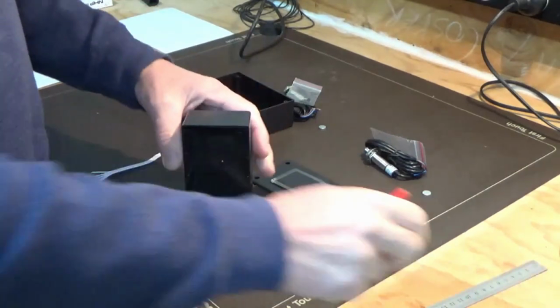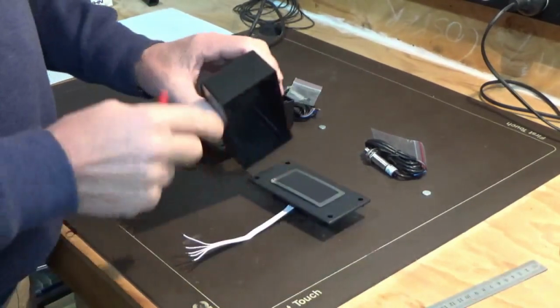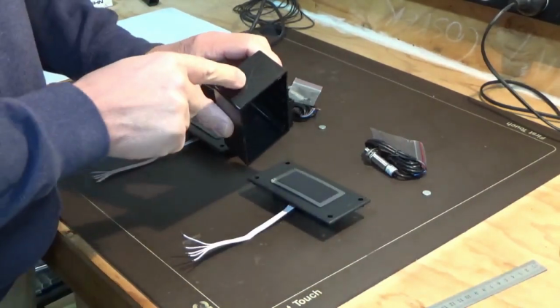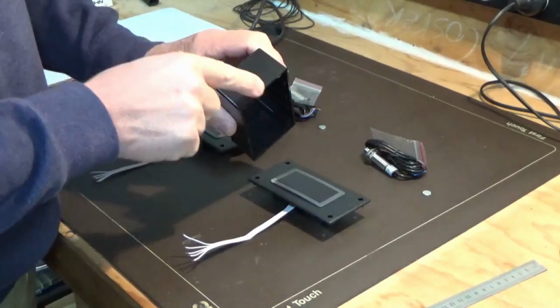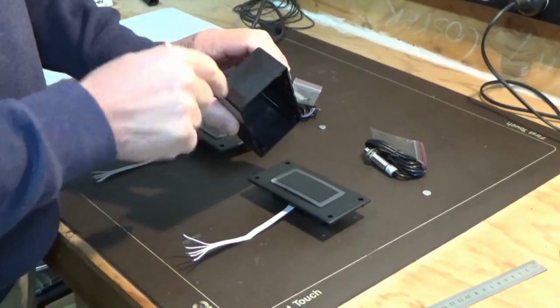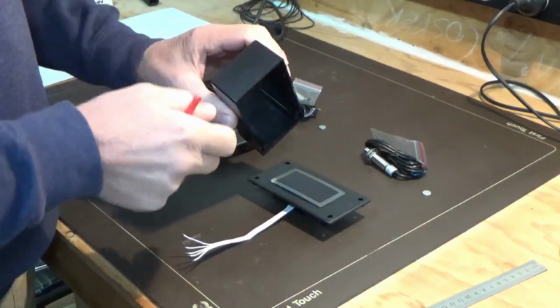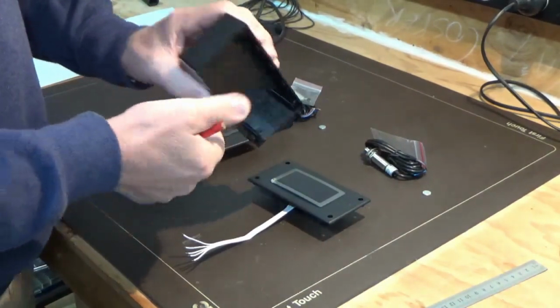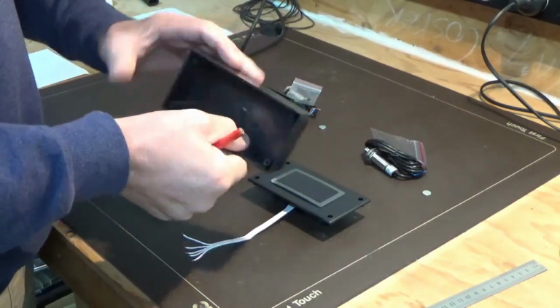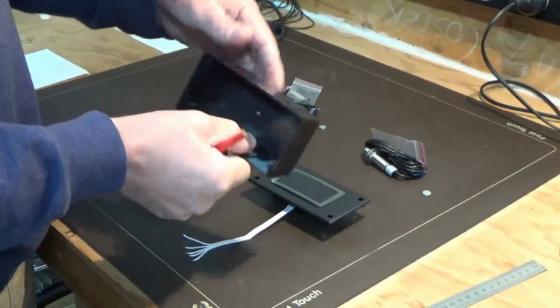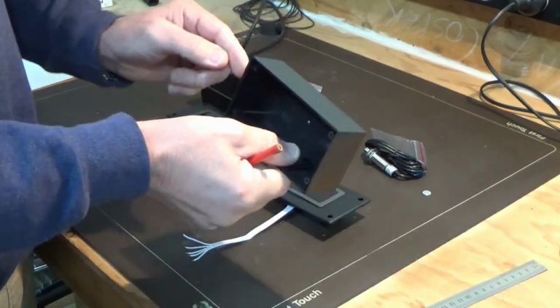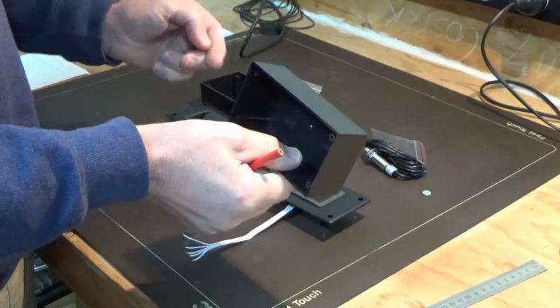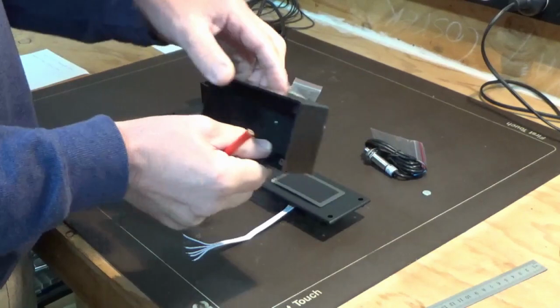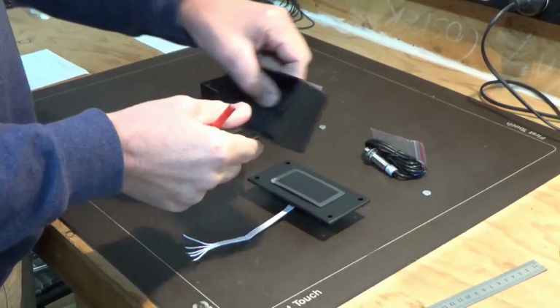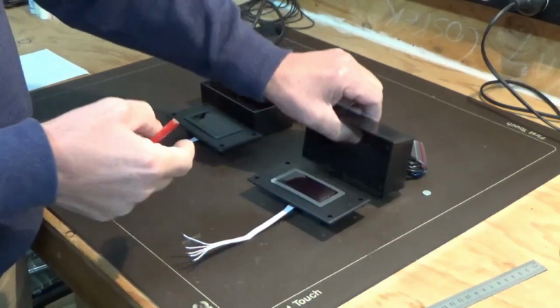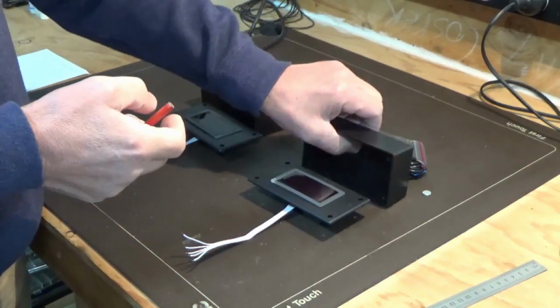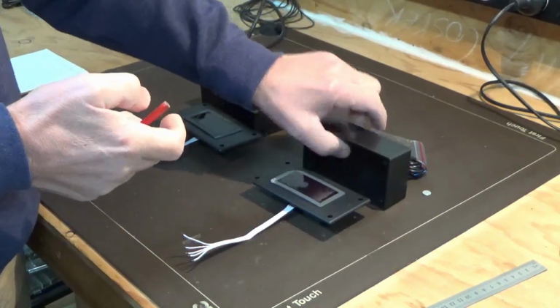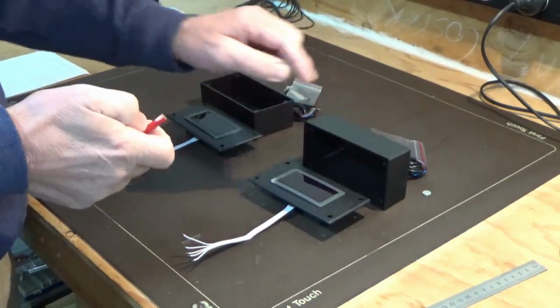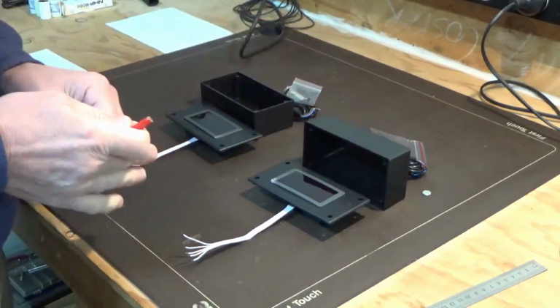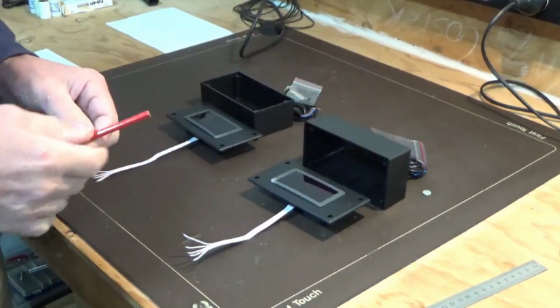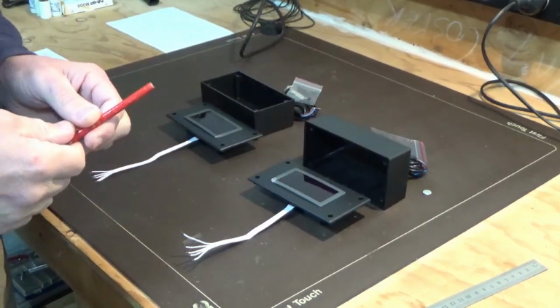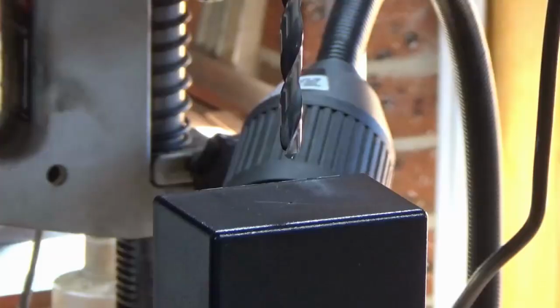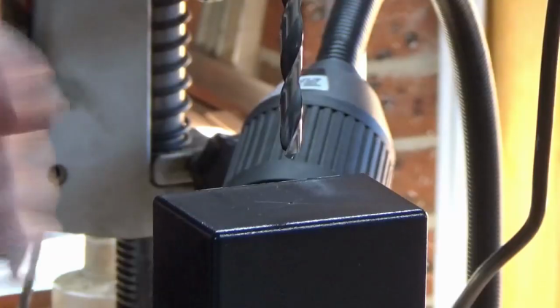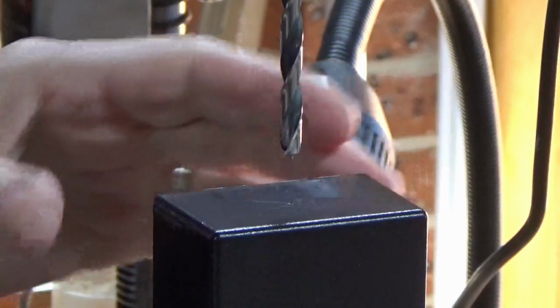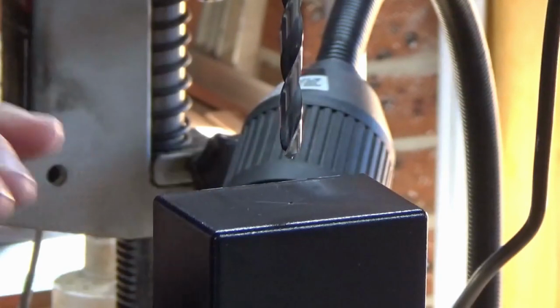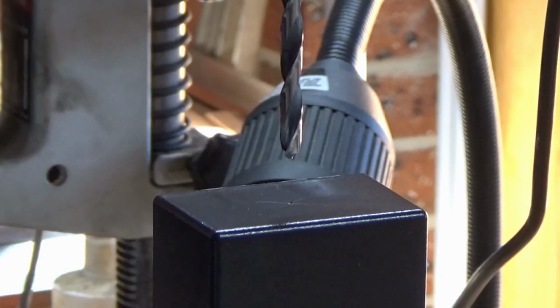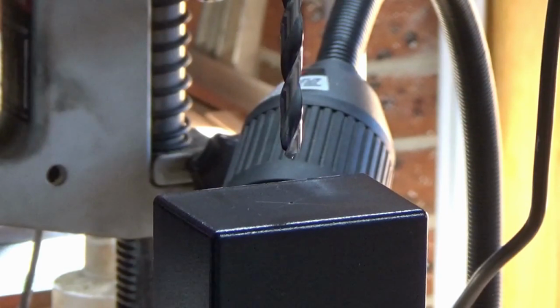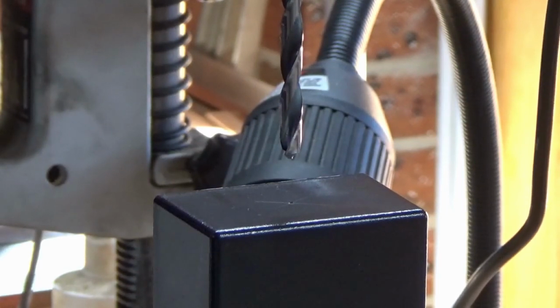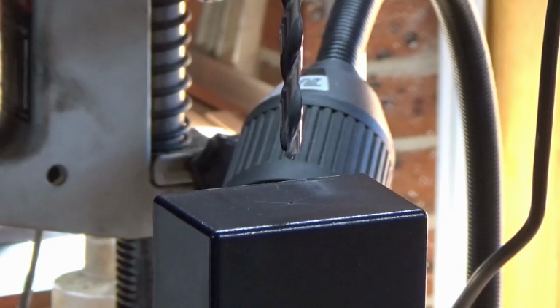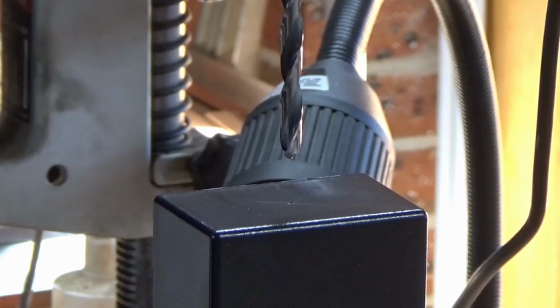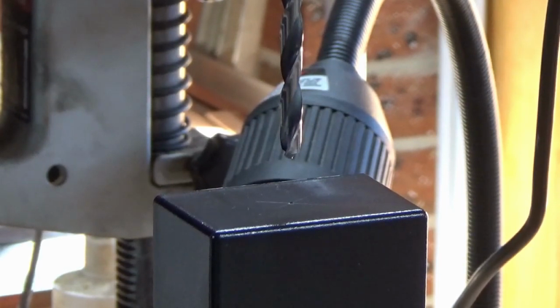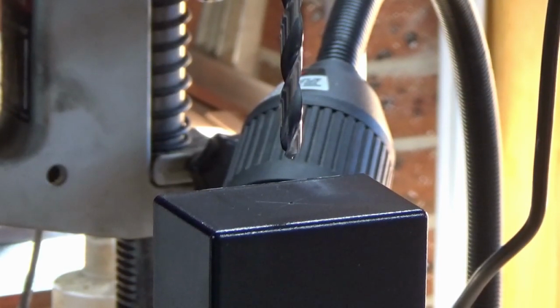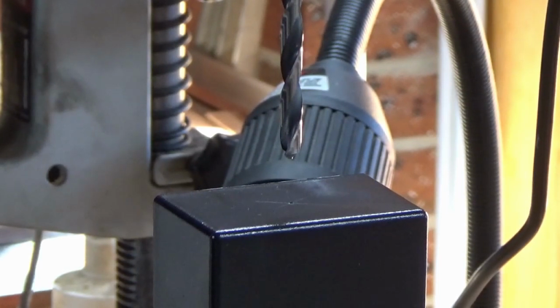That'll give us our center point on that side of the box, and that's the side we'll be running our external wires from and into the box. Now we're just going to put the holes into both ends of the boxes.